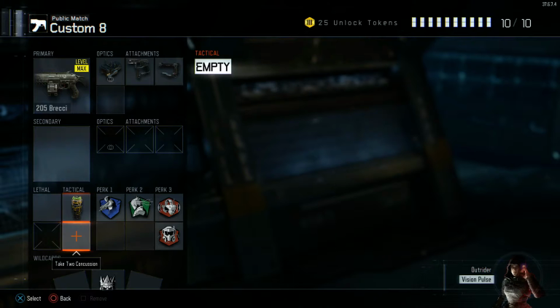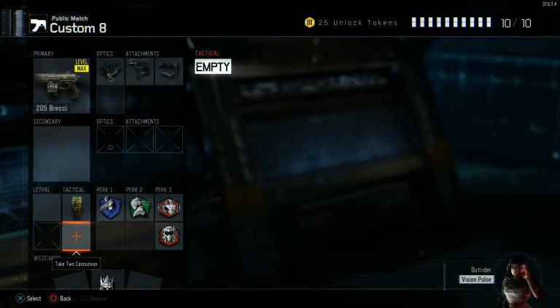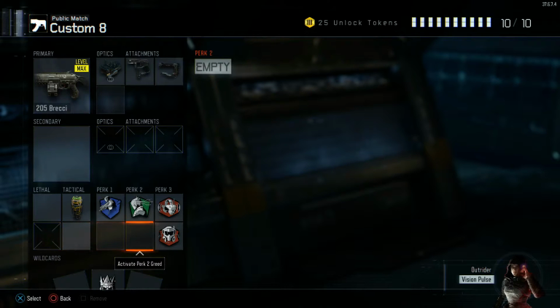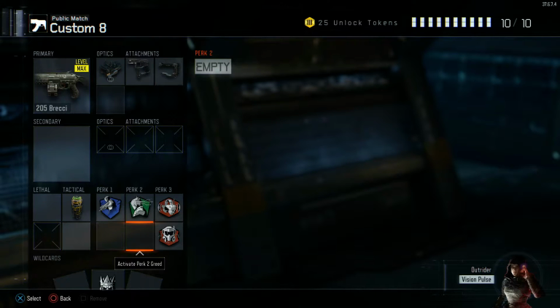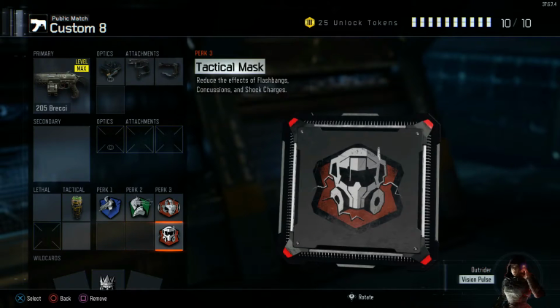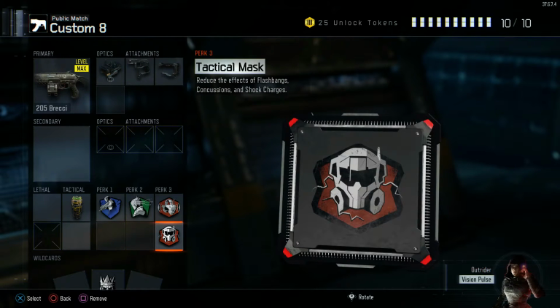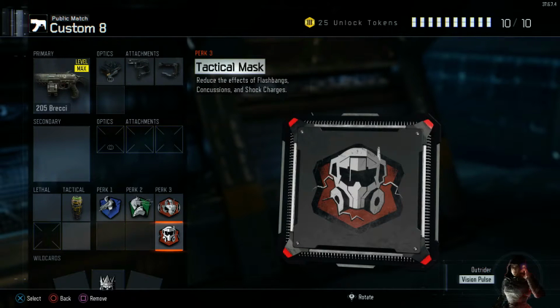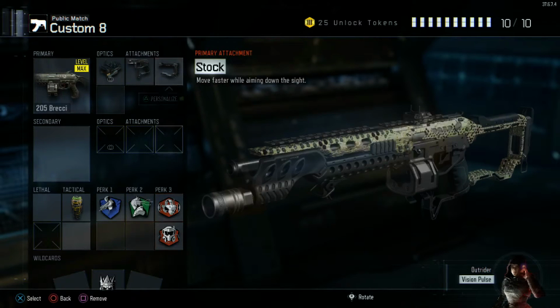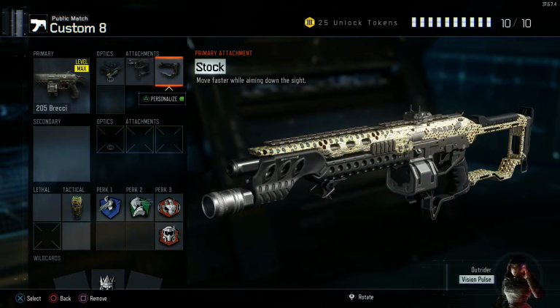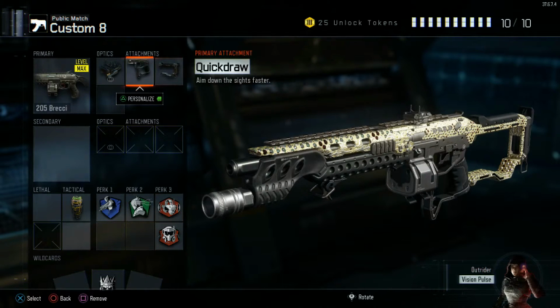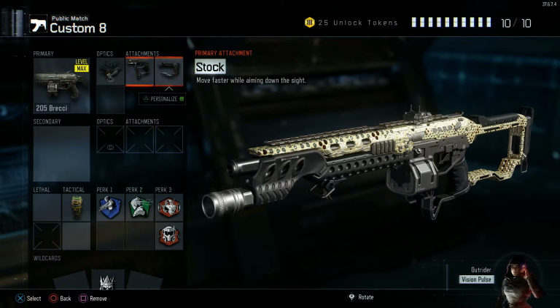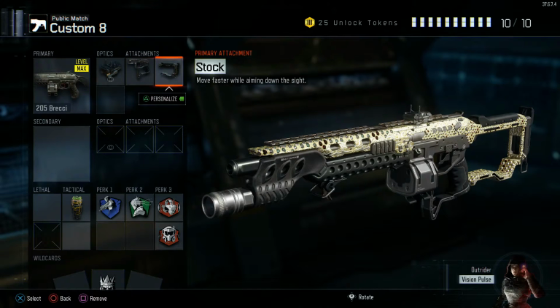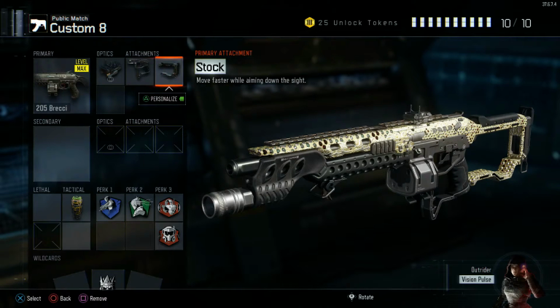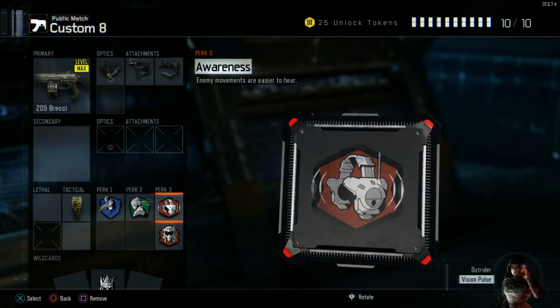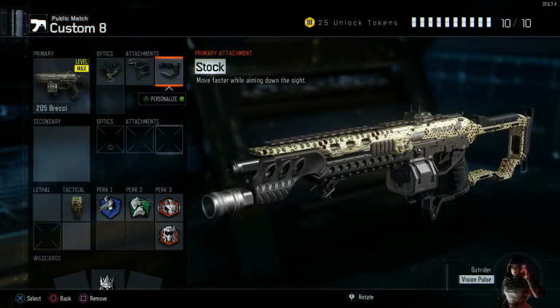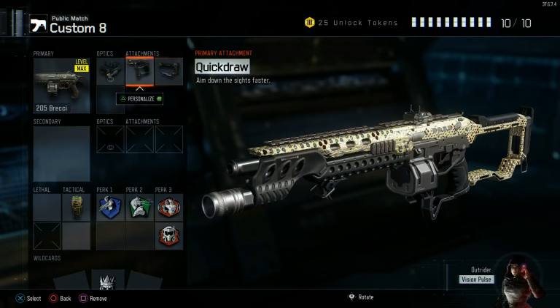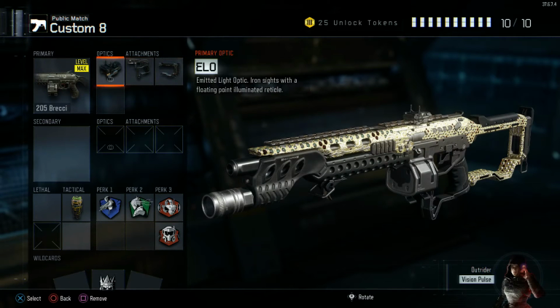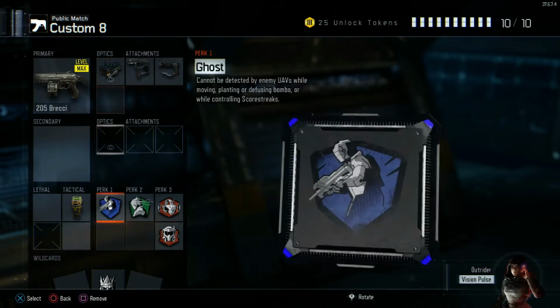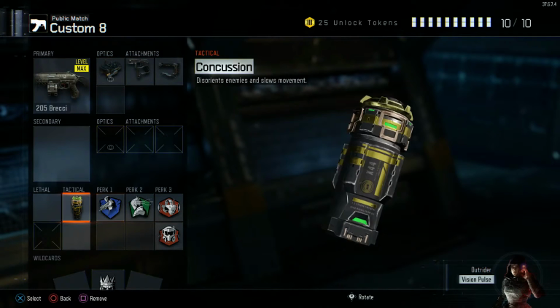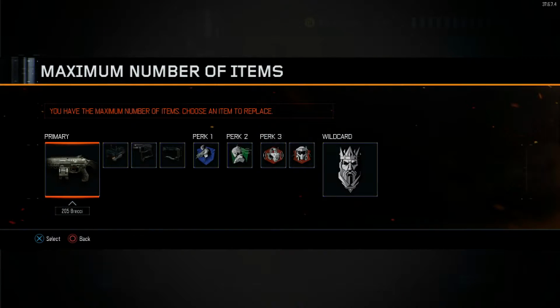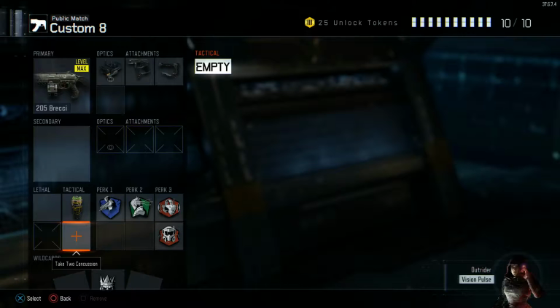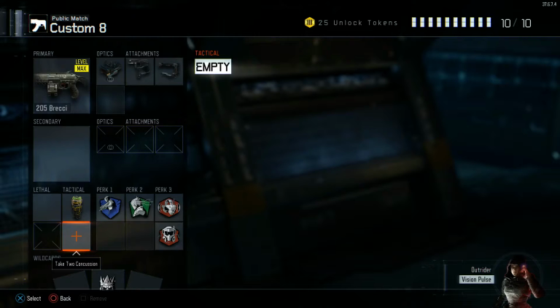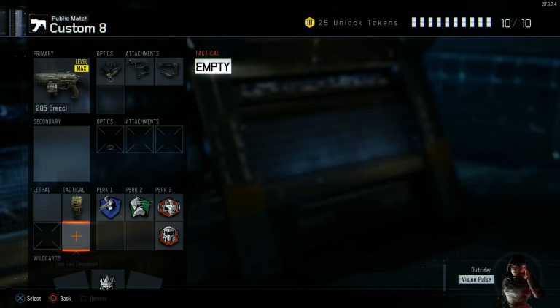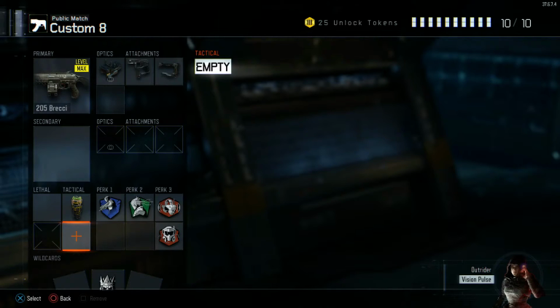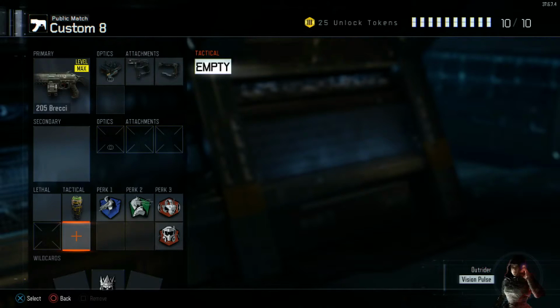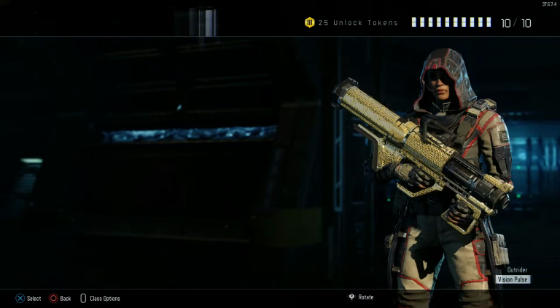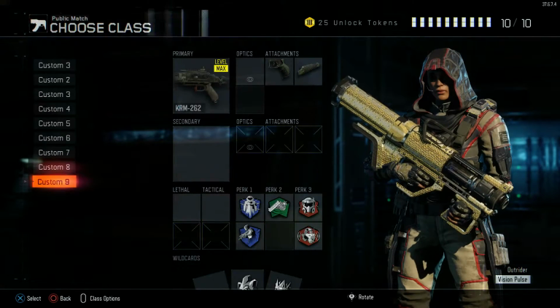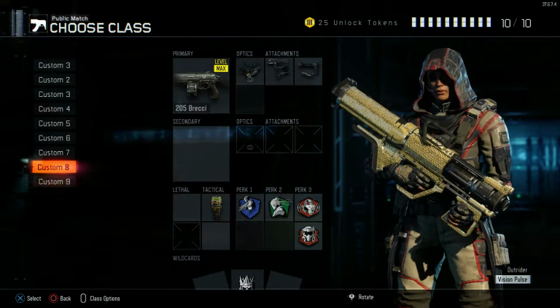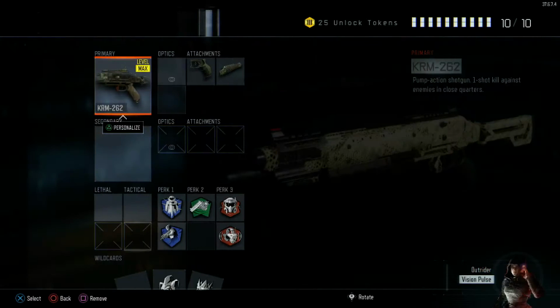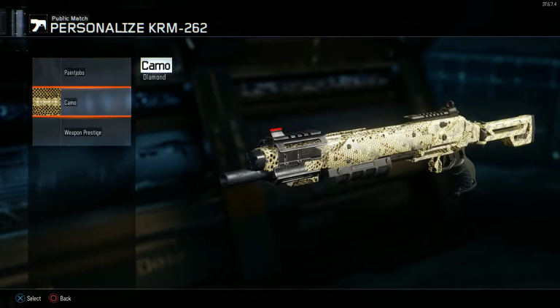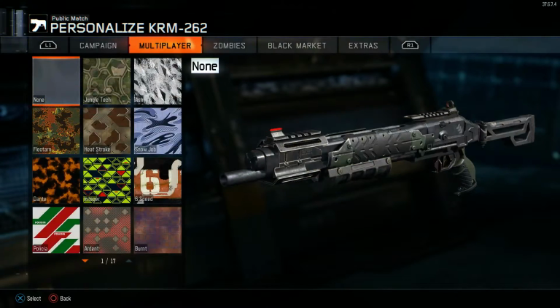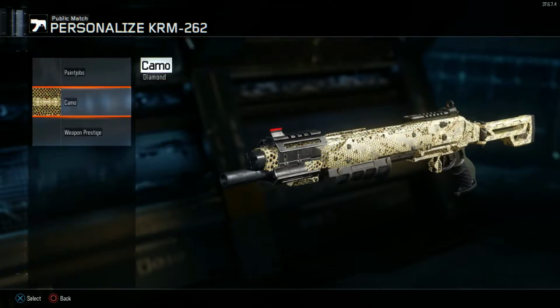You can swap out maybe the ELO sight and put on another concussion if you like, but those are the basic setups there.